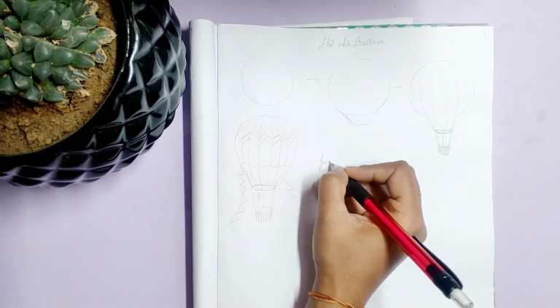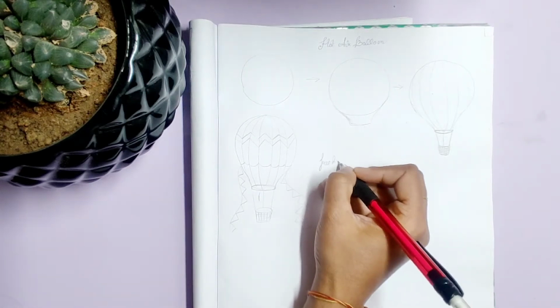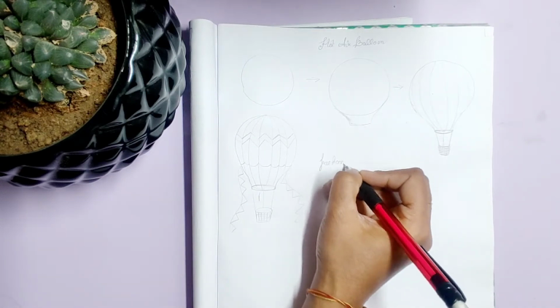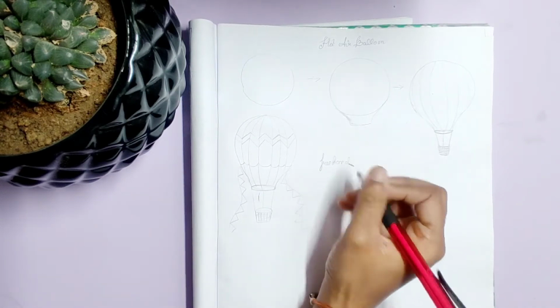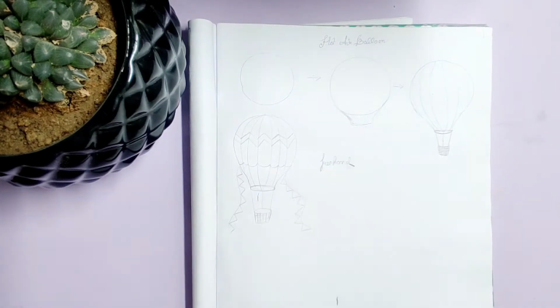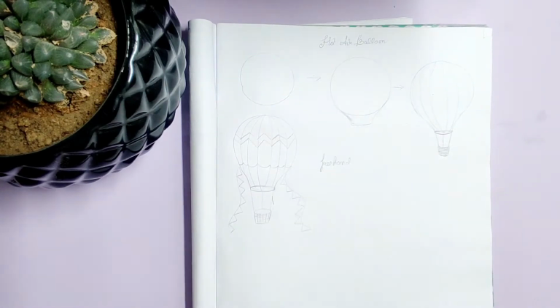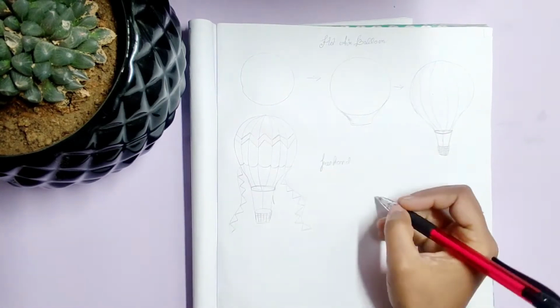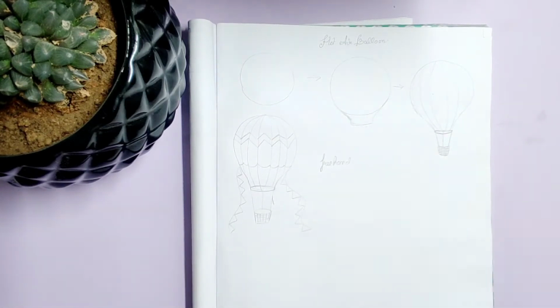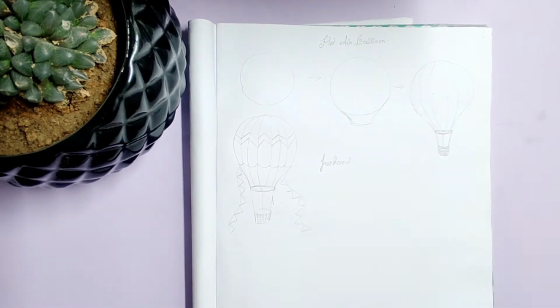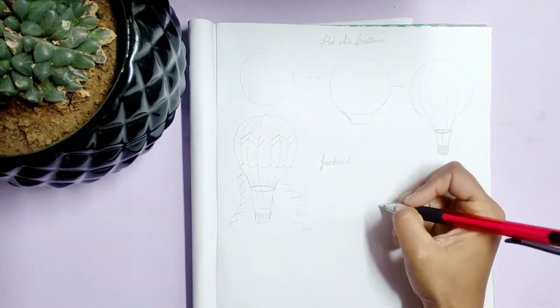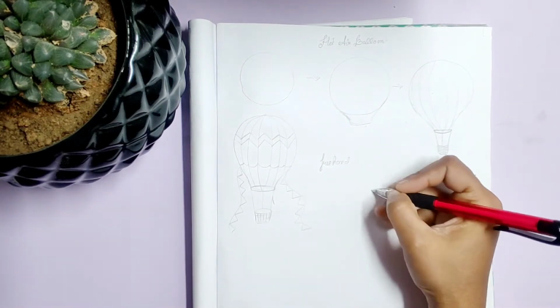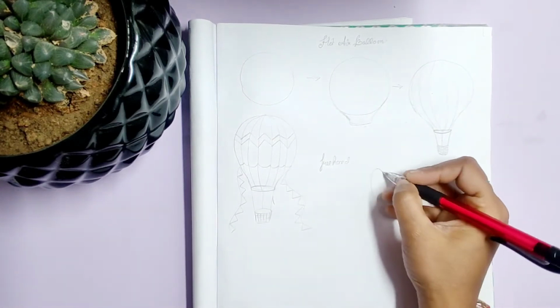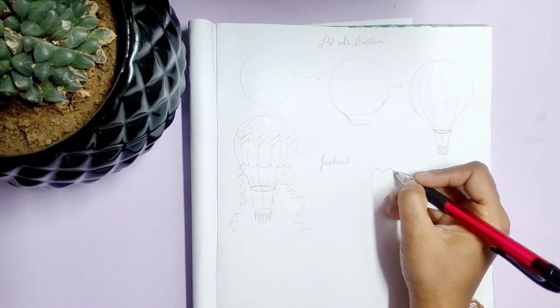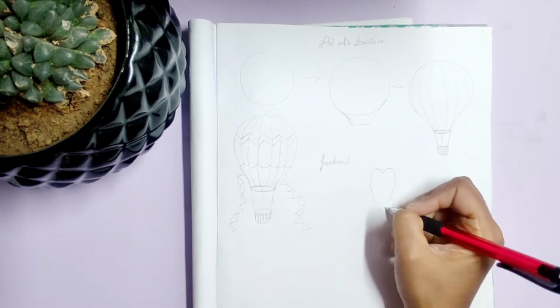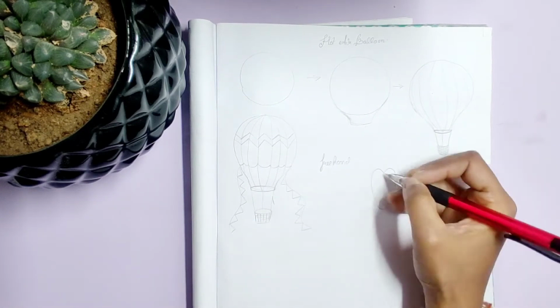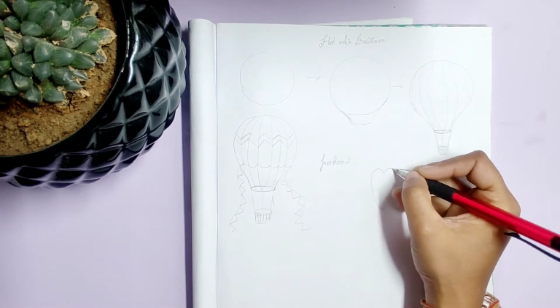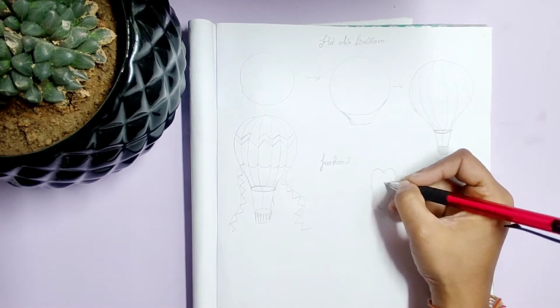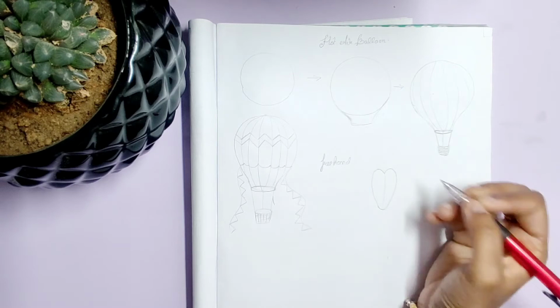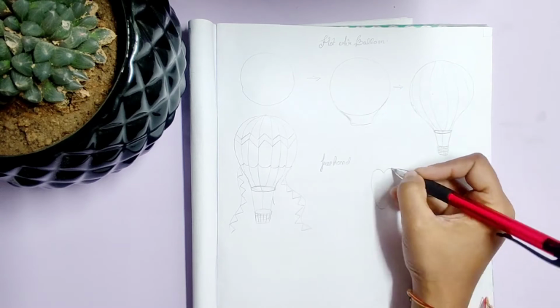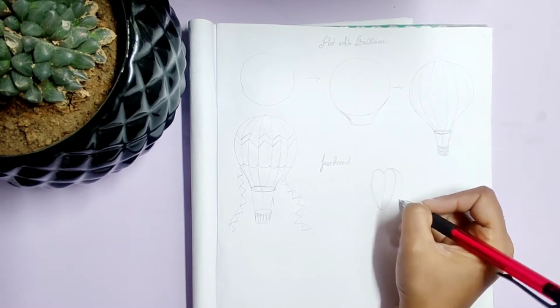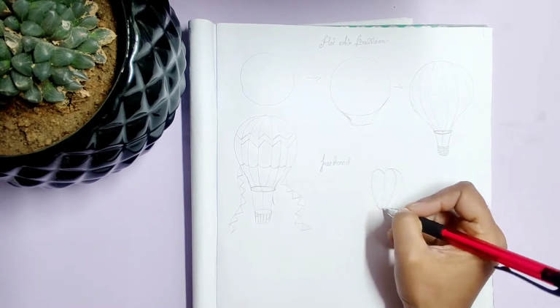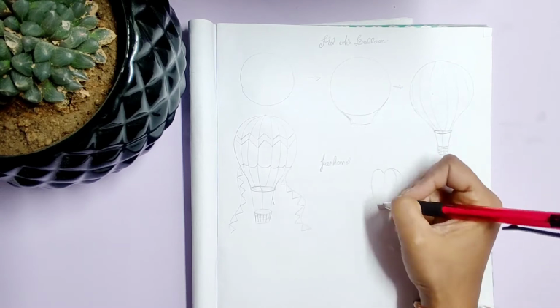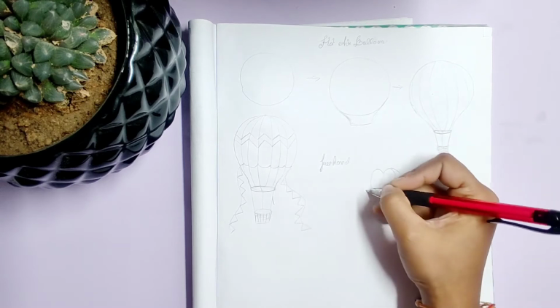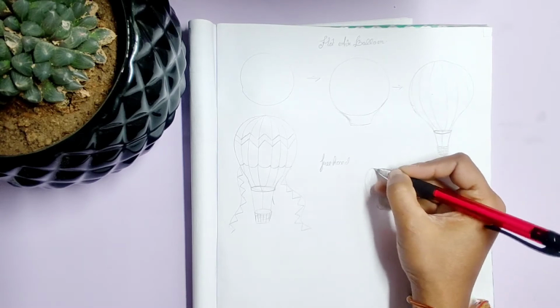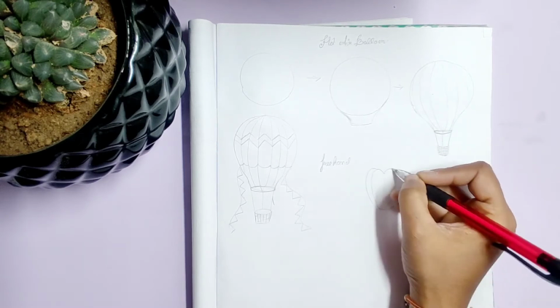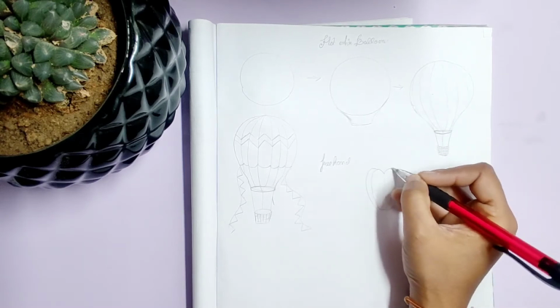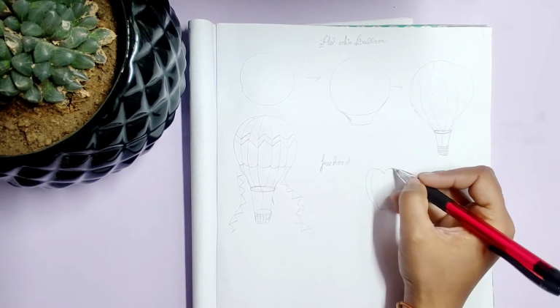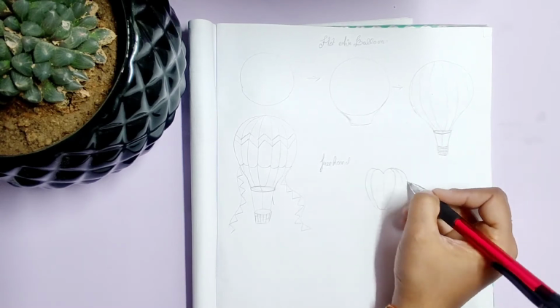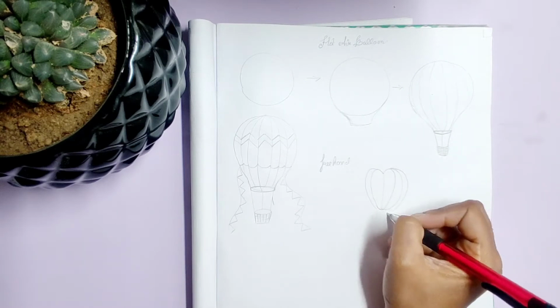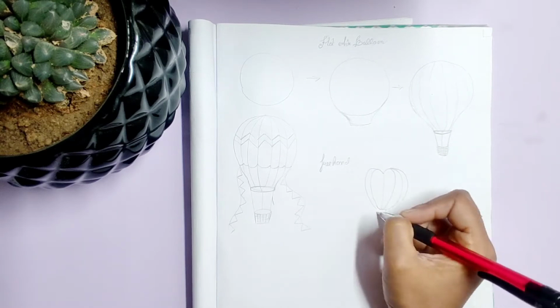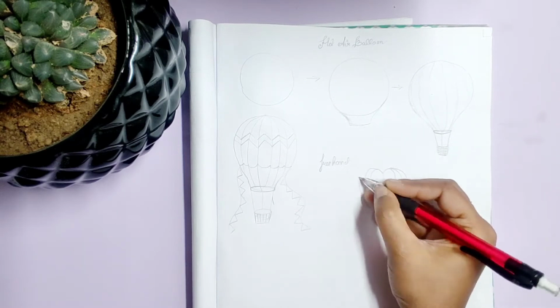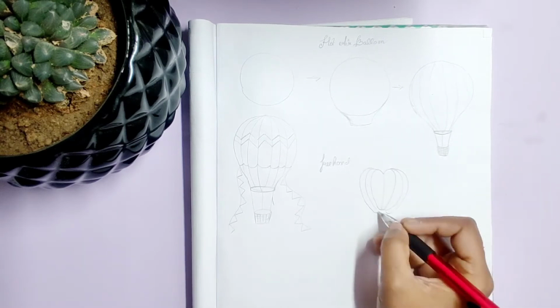Now I will be drawing a freehand hot air balloon. It is really very simple to draw, as you can see.